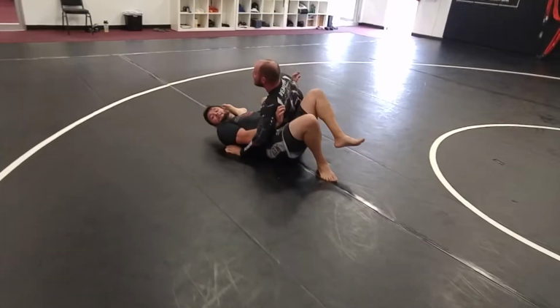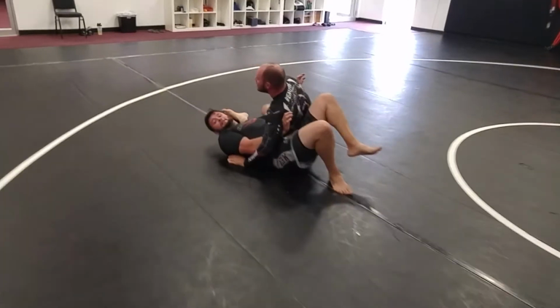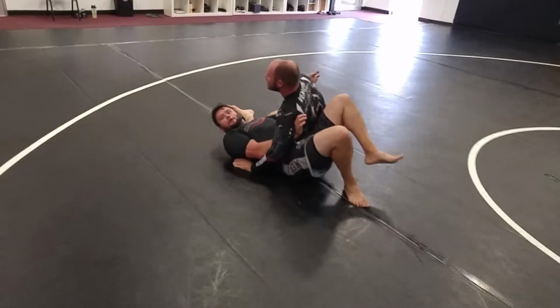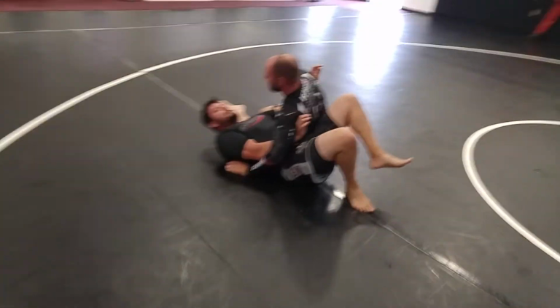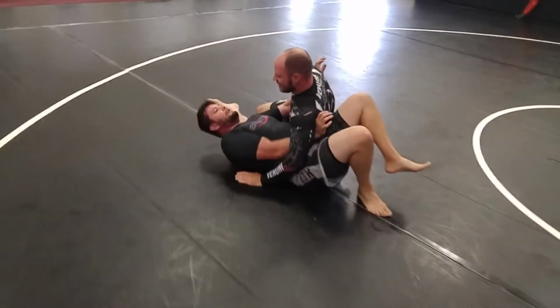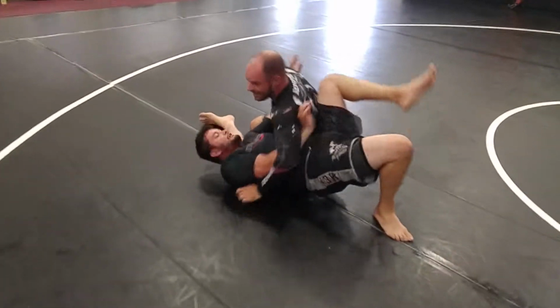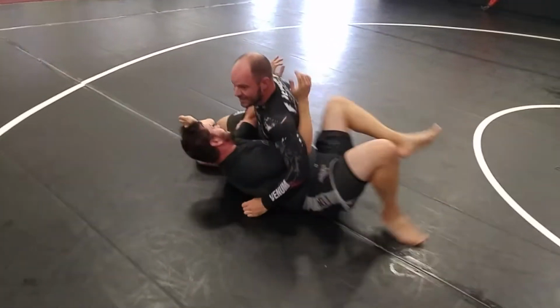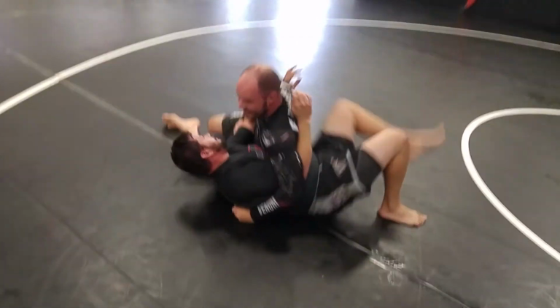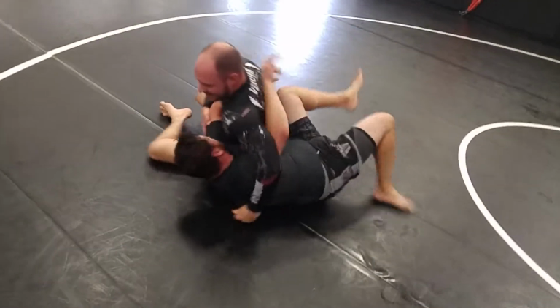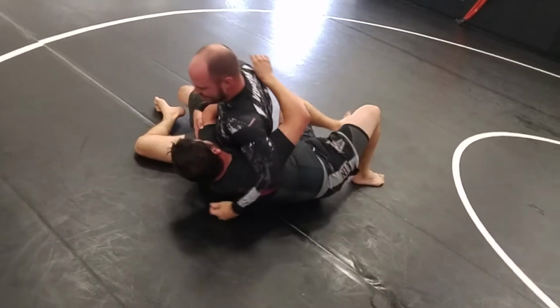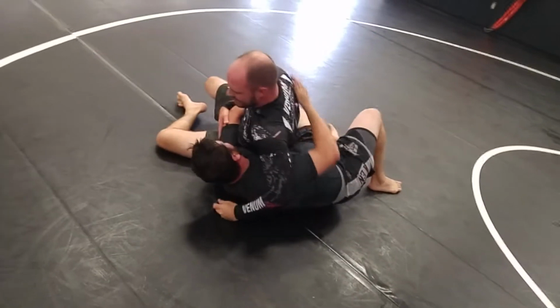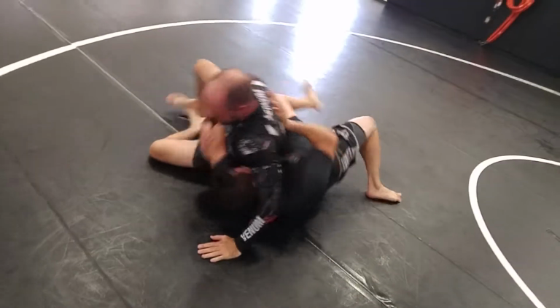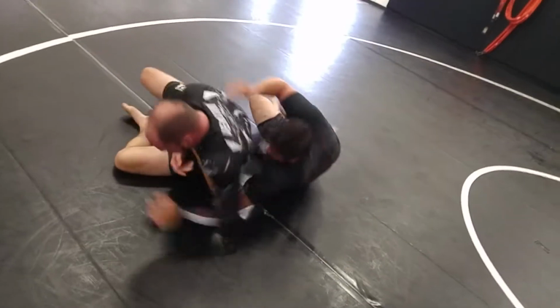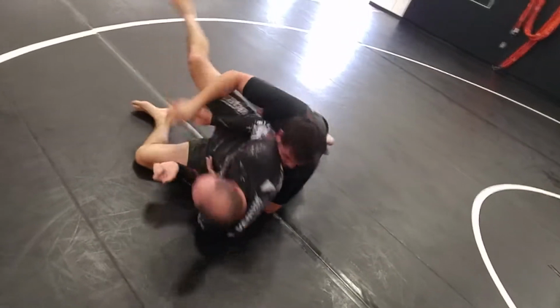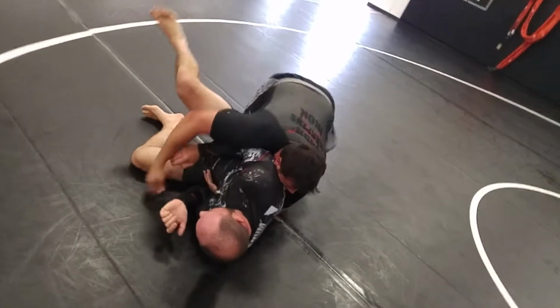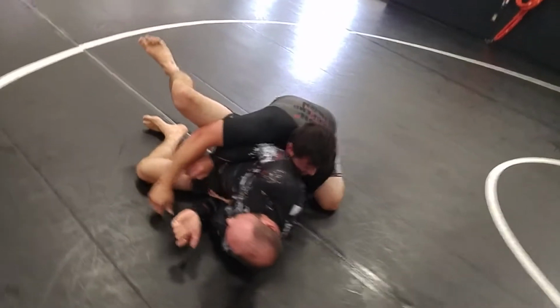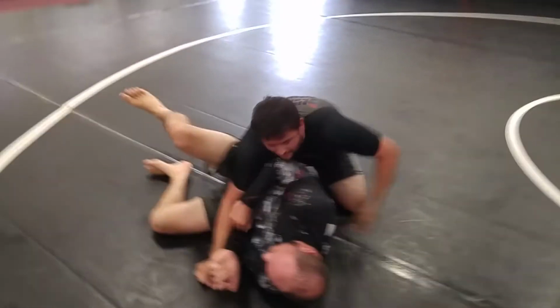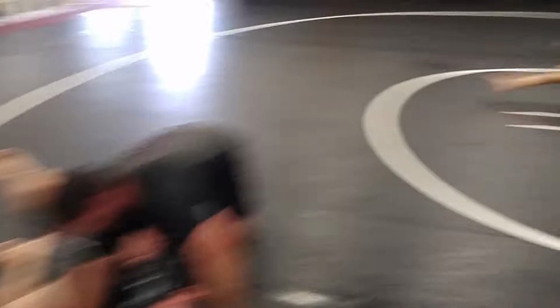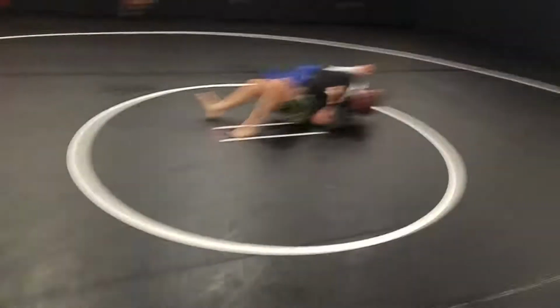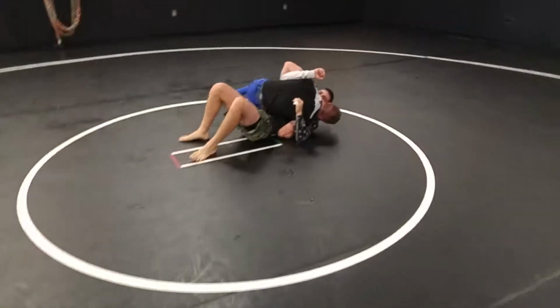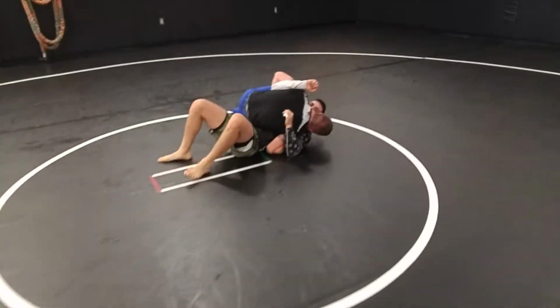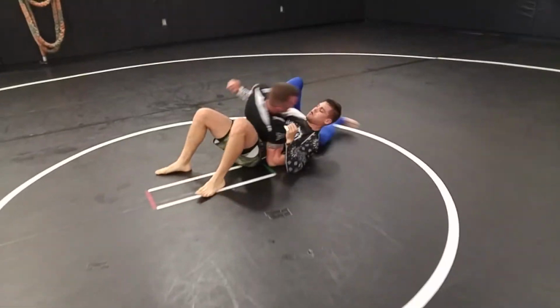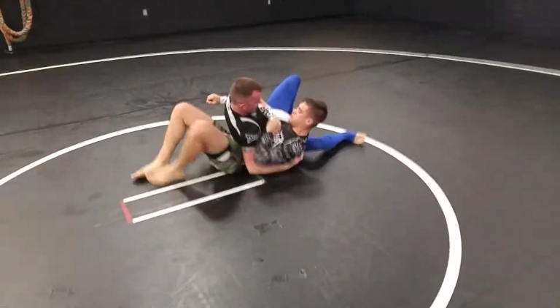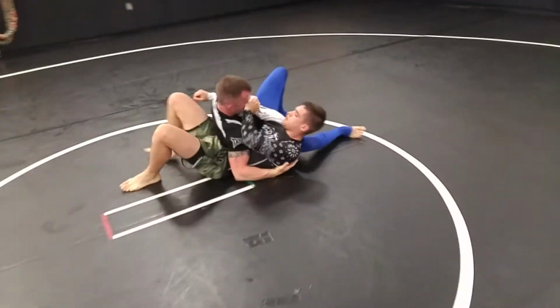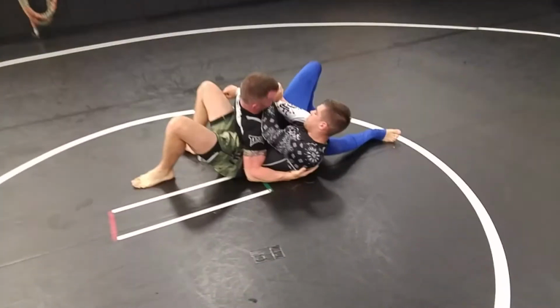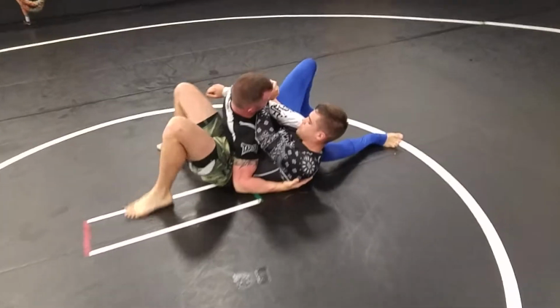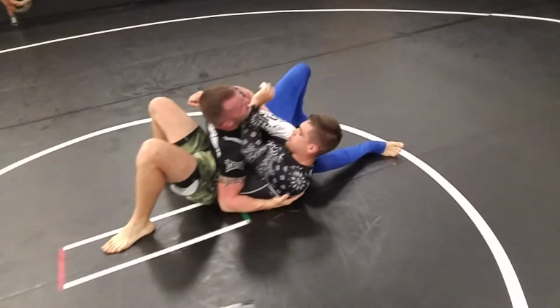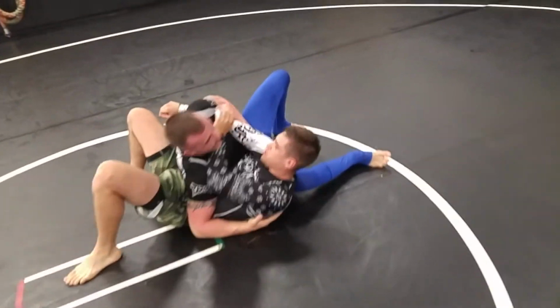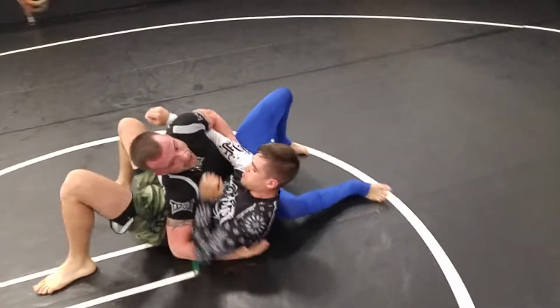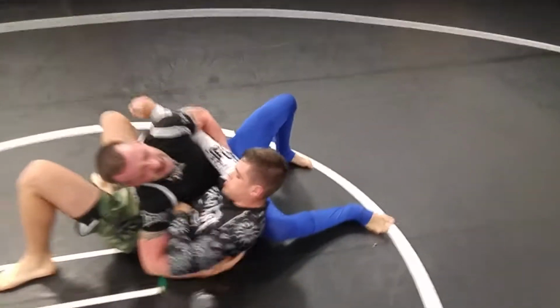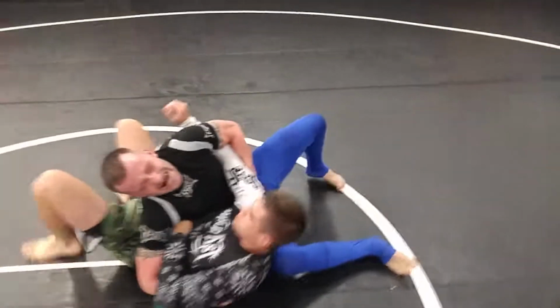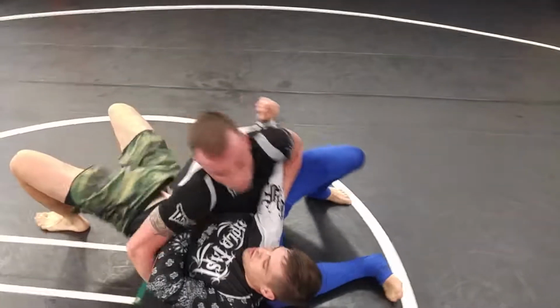Somebody's killing it, using our underhook. Pop those hips. Pop, pop. Reach for his hip though, reach for his hip. There you go. Don't try to throw him off you.